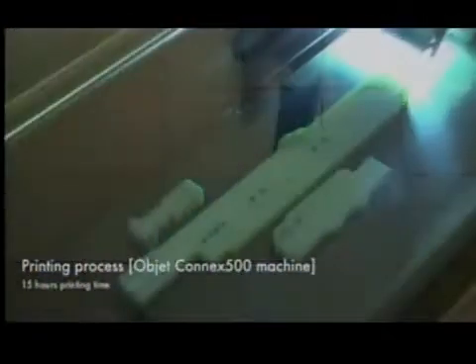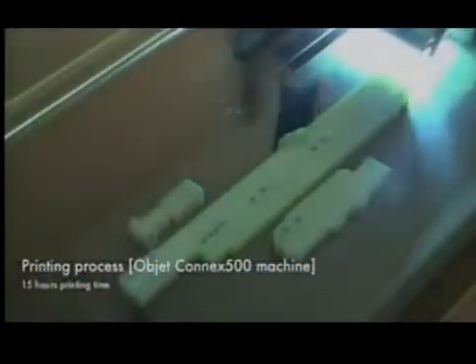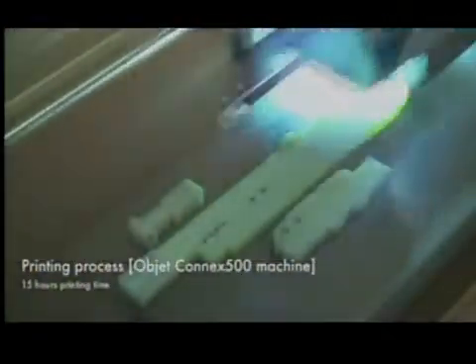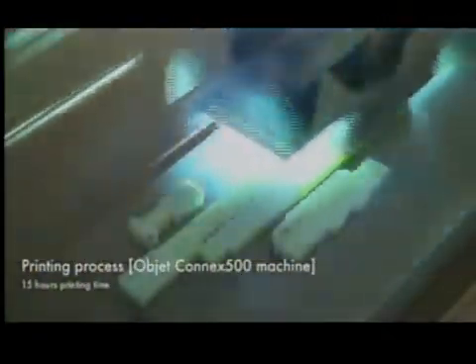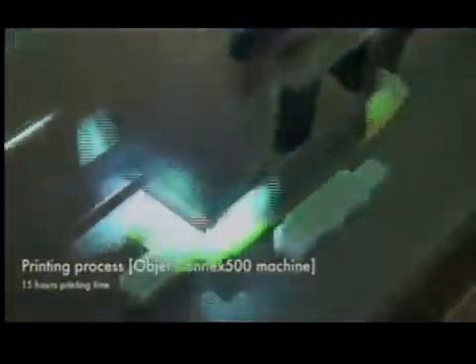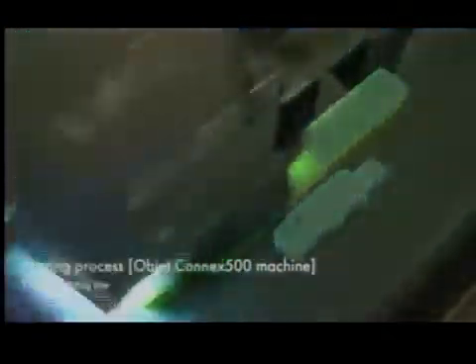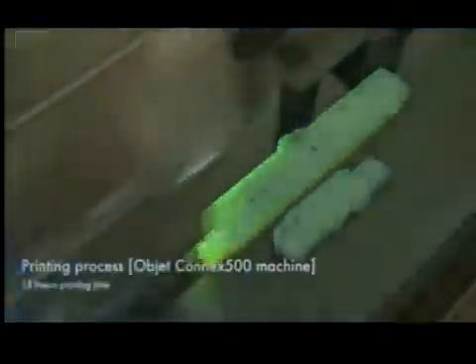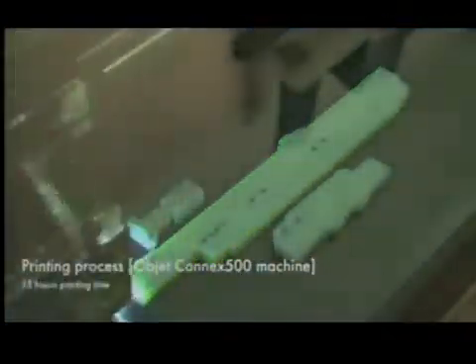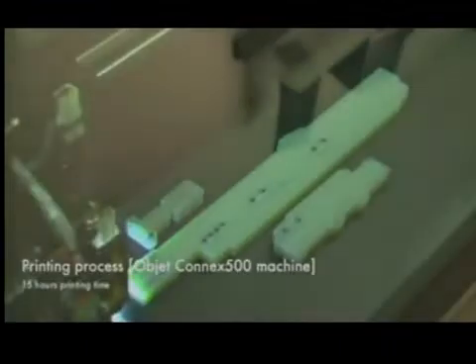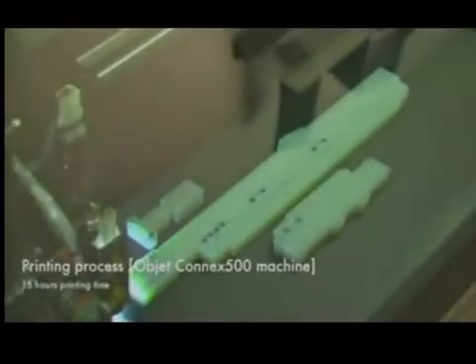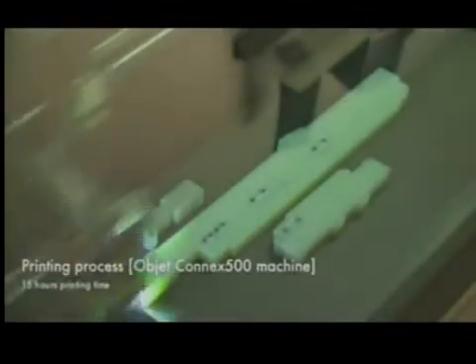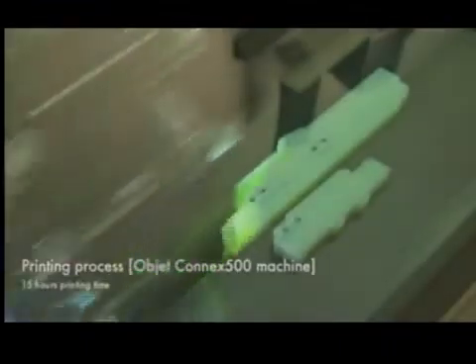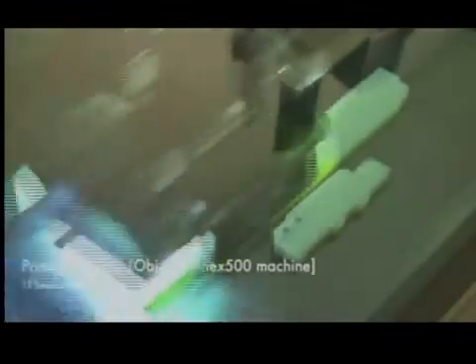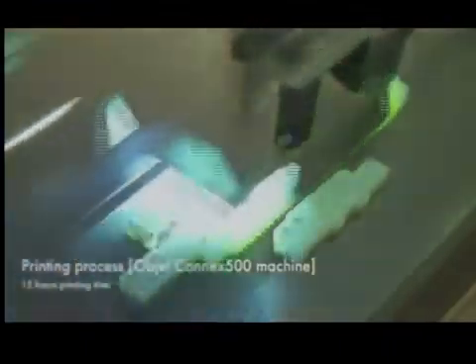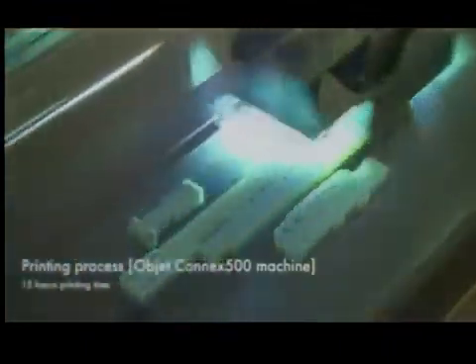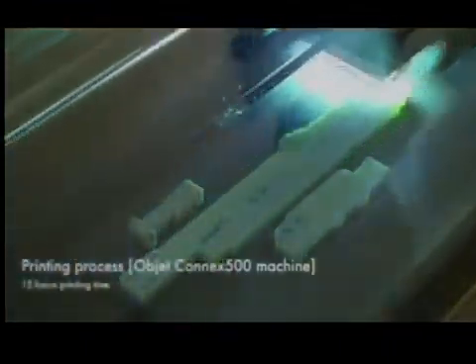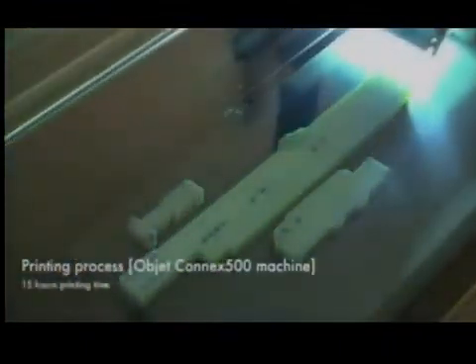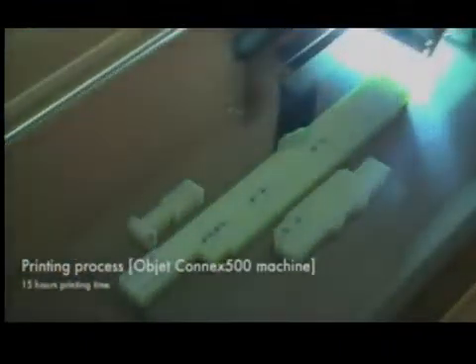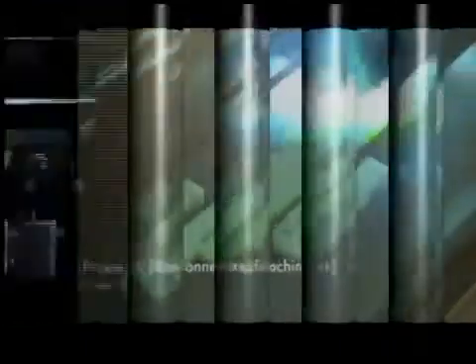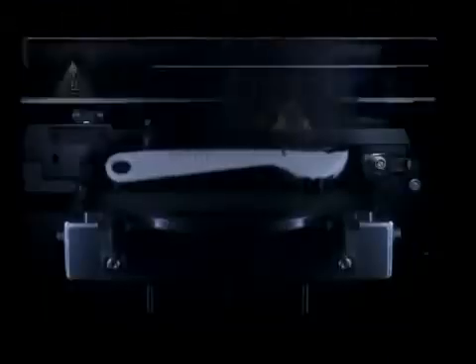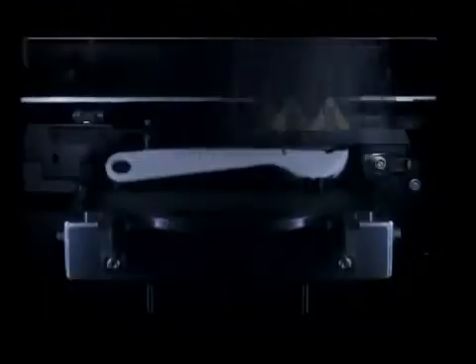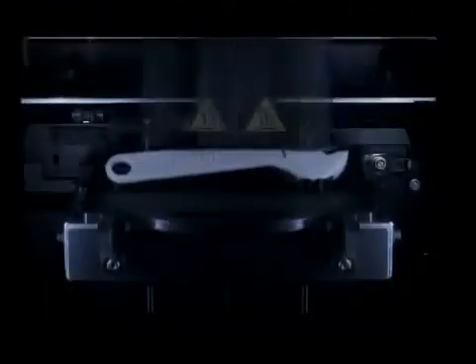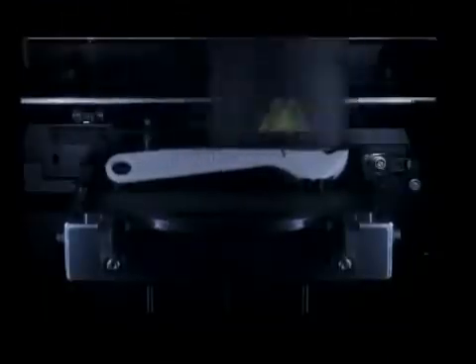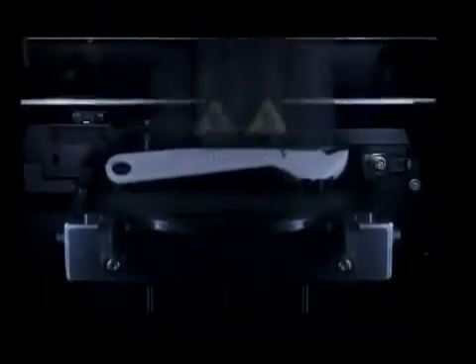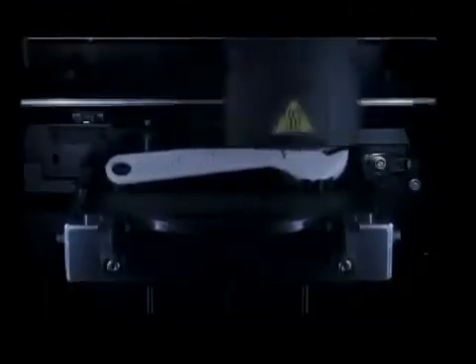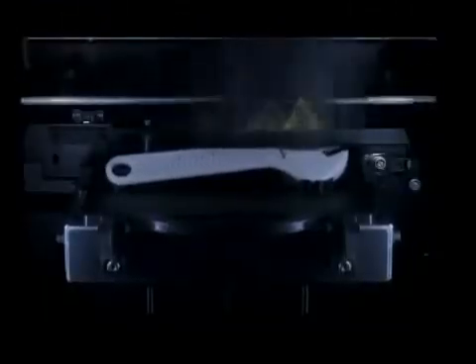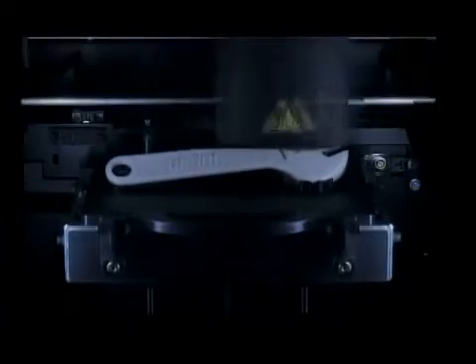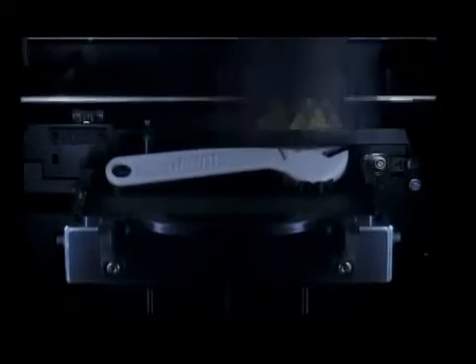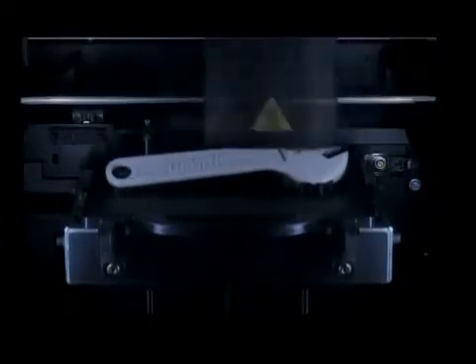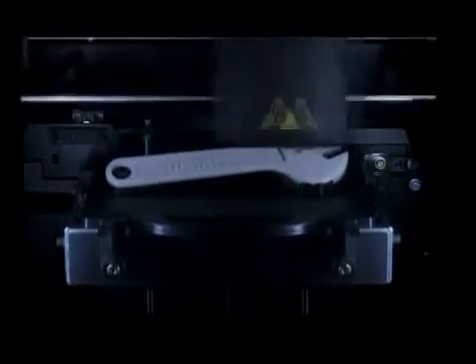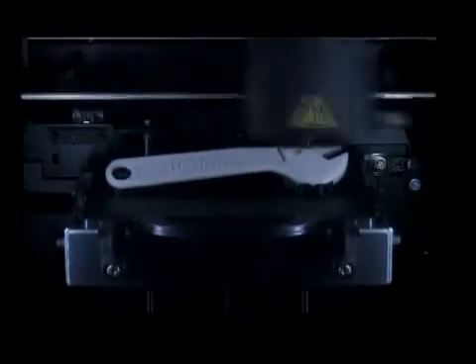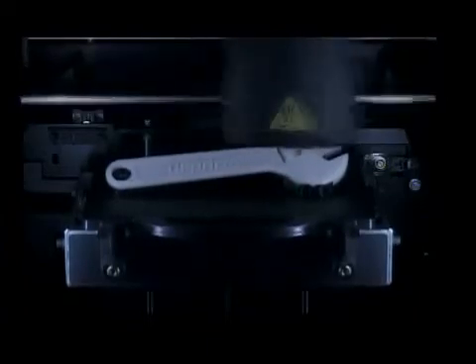That will become more likely when the 3D printers are able to work with a wider variety of materials. One thing's for sure — 3D printing is going to add another dimension to your life.